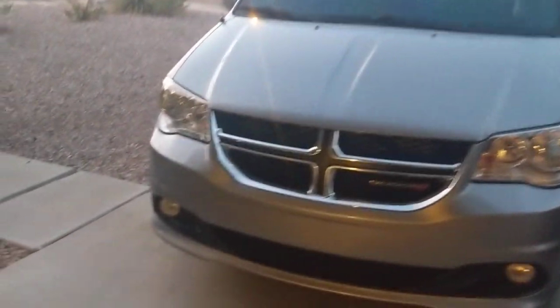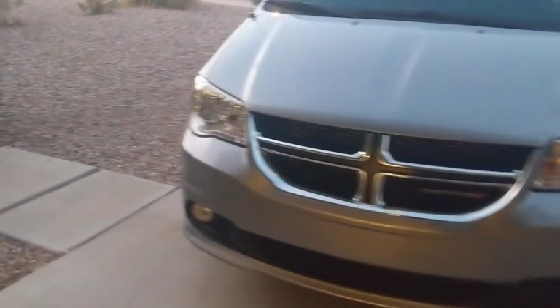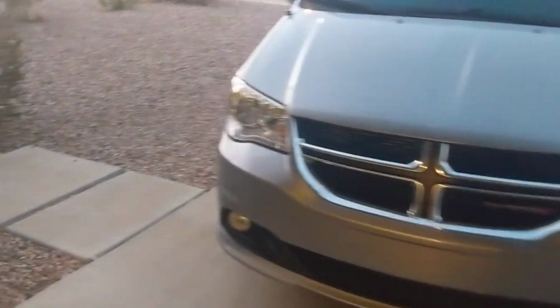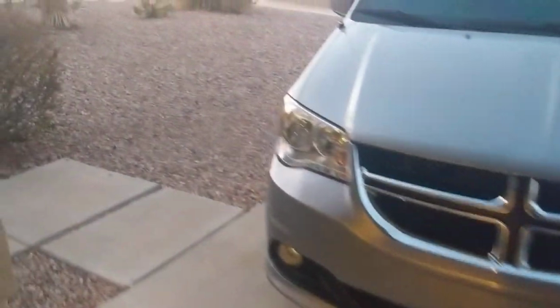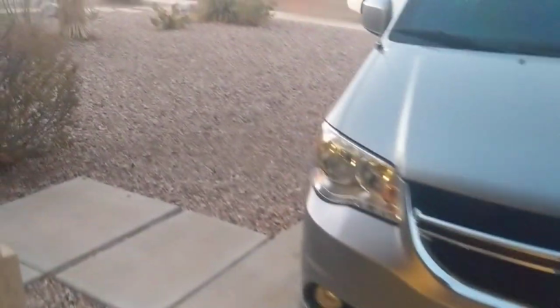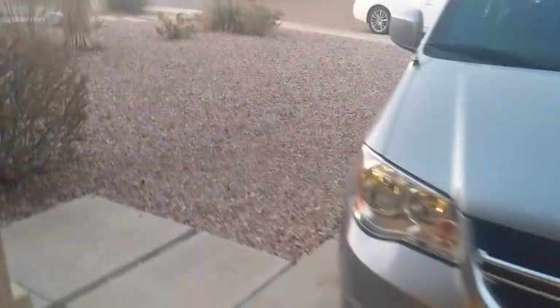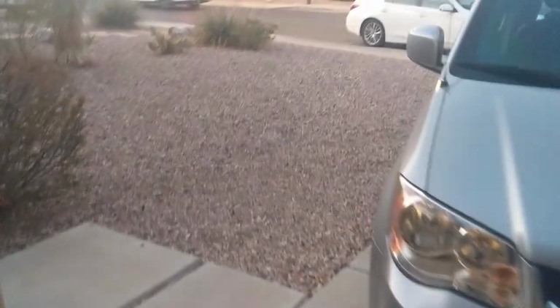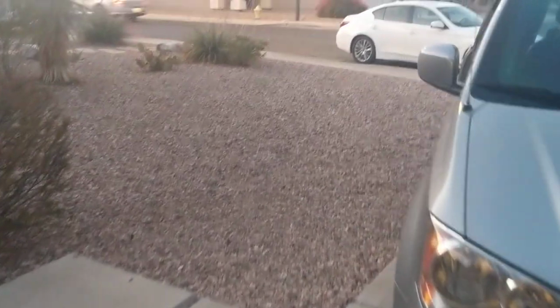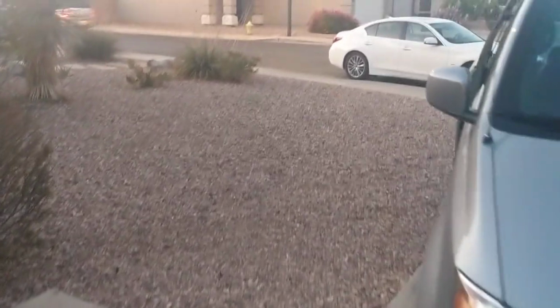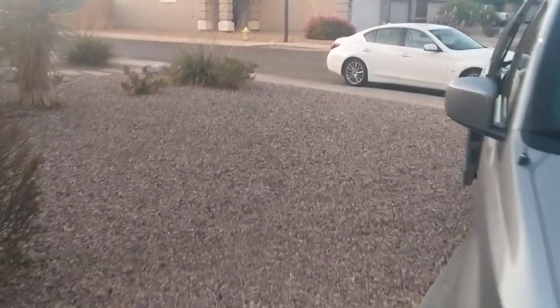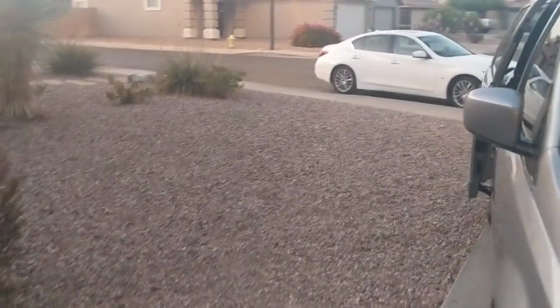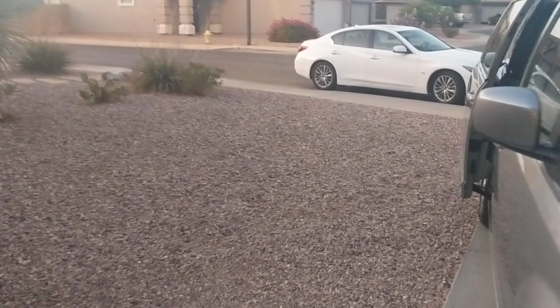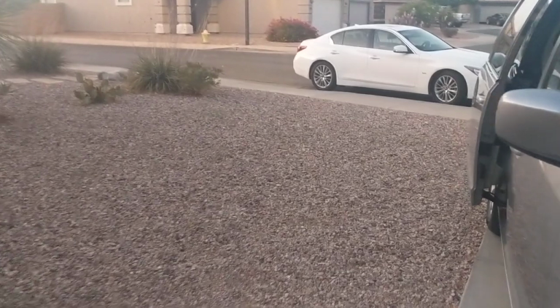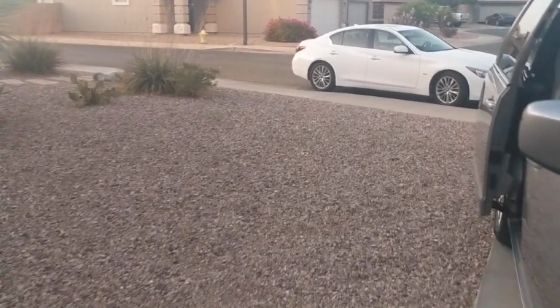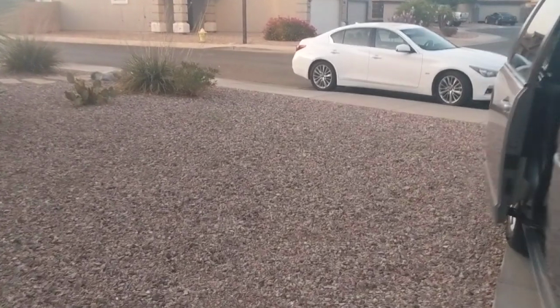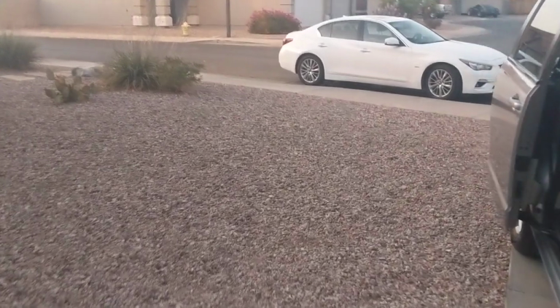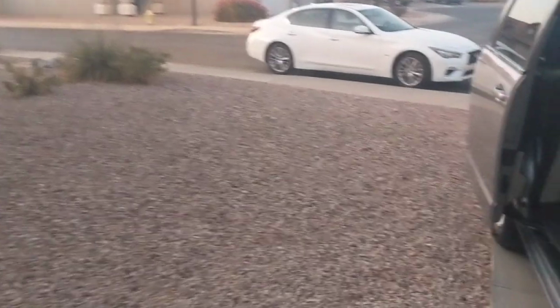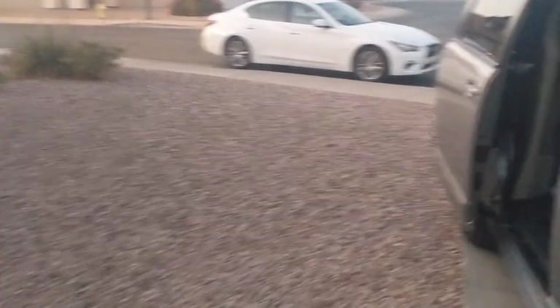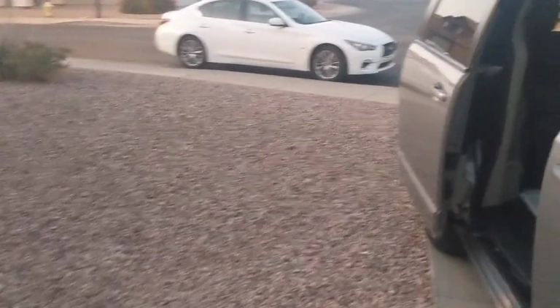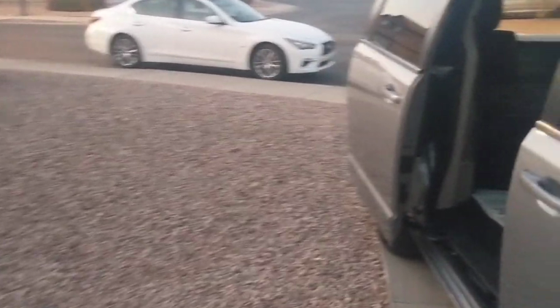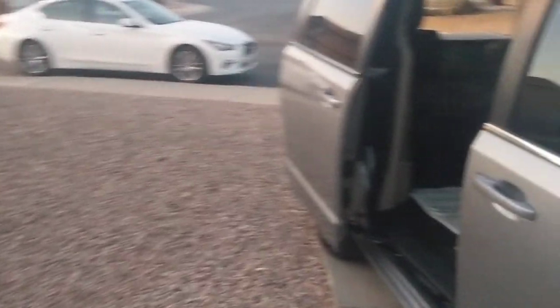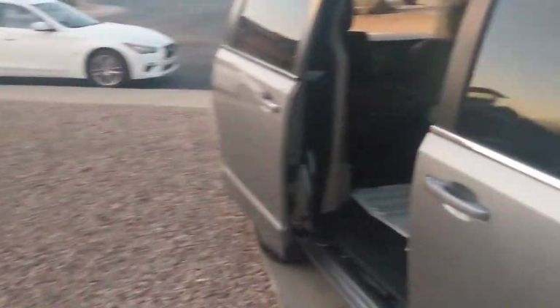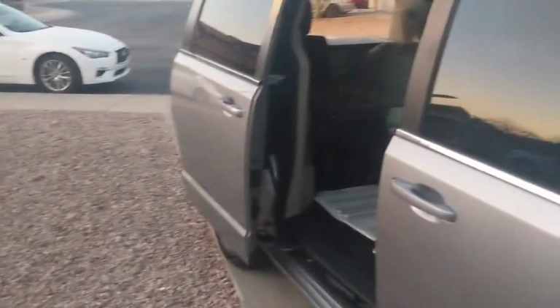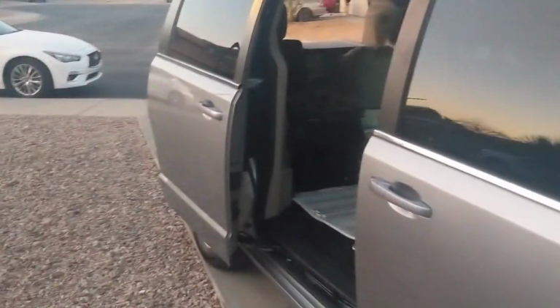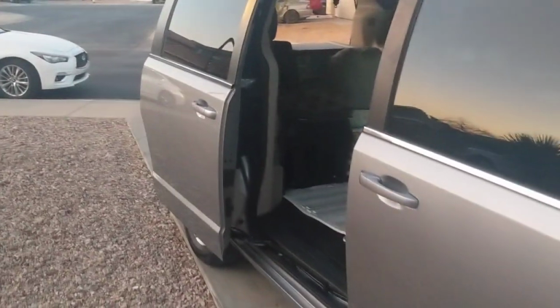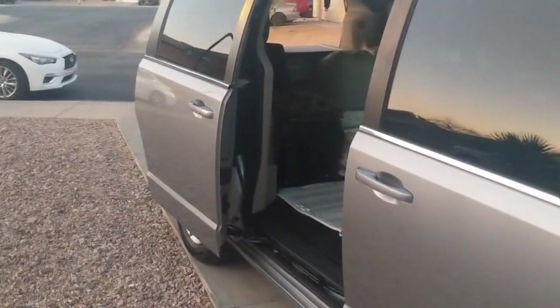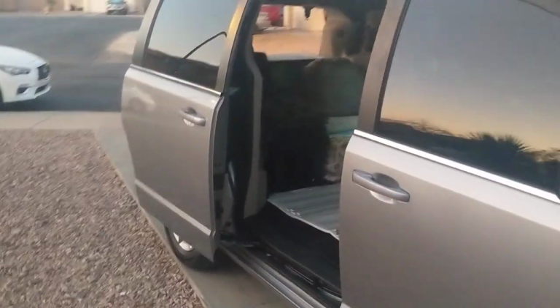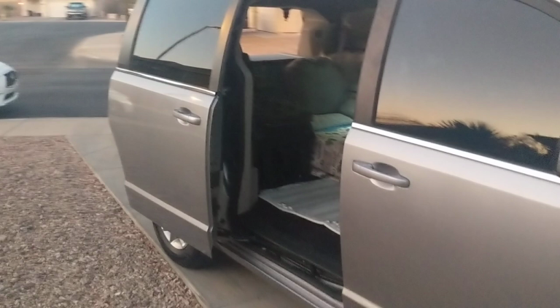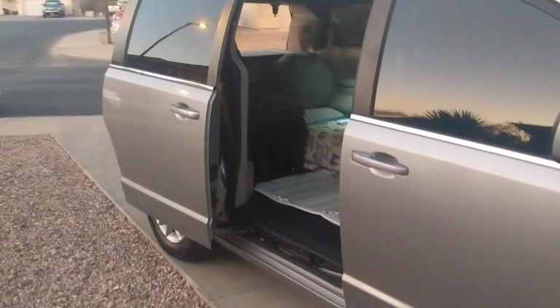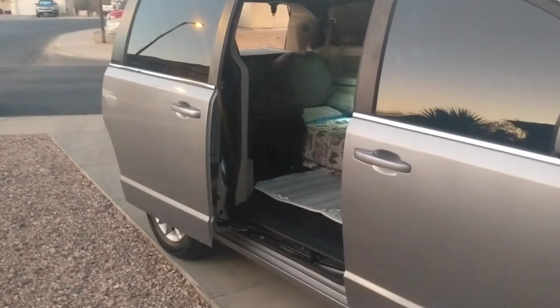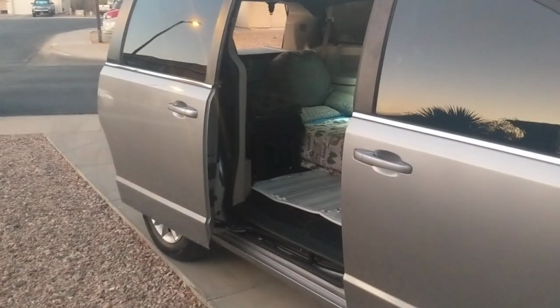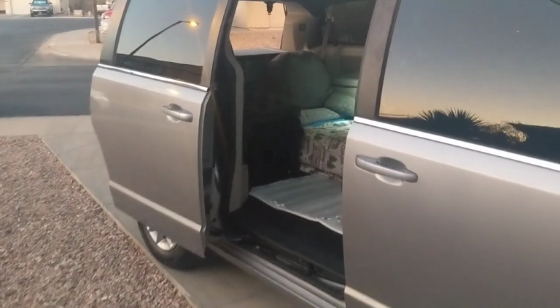Let me show you what we're doing. It is the evening time — it's like 8 o'clock at night — because it's too hot to do any video like this during the day.